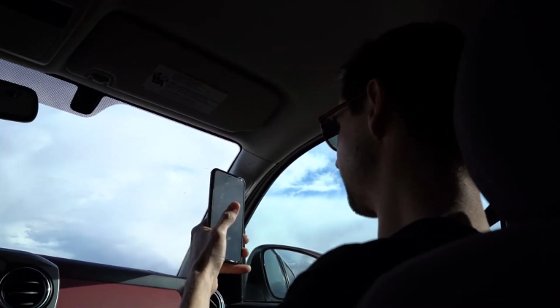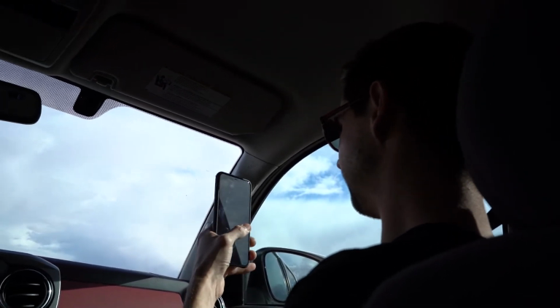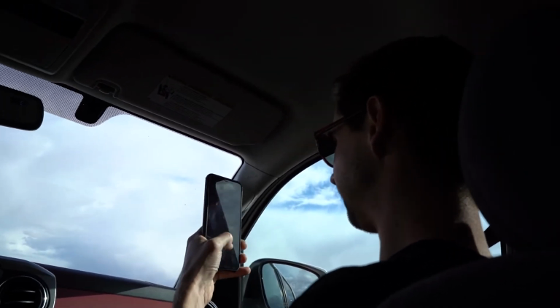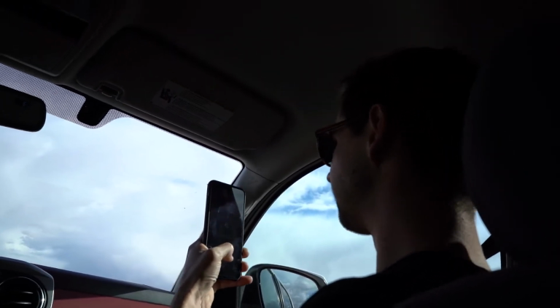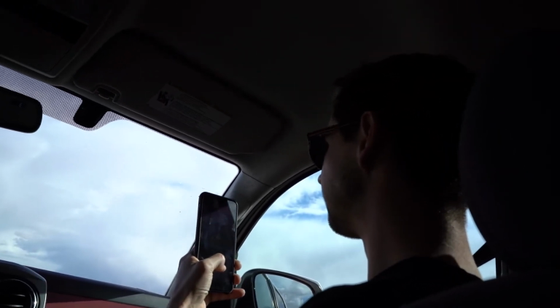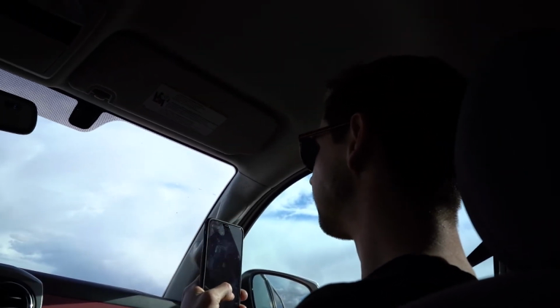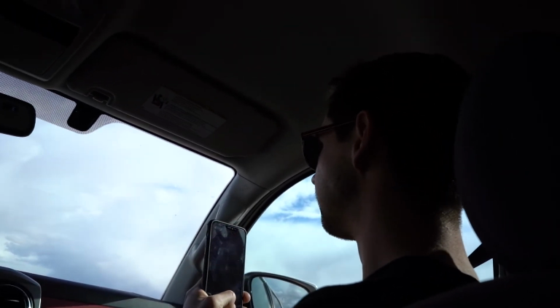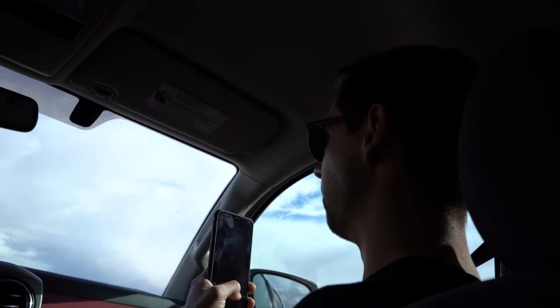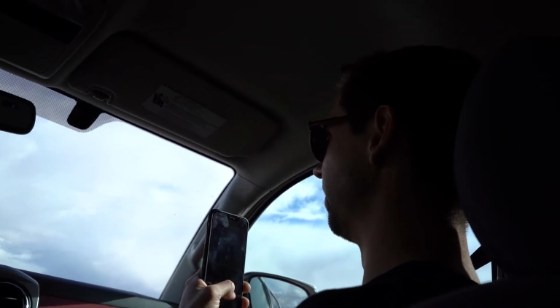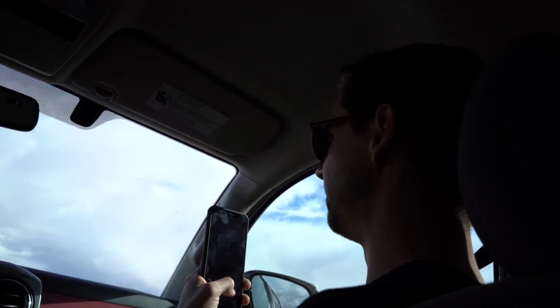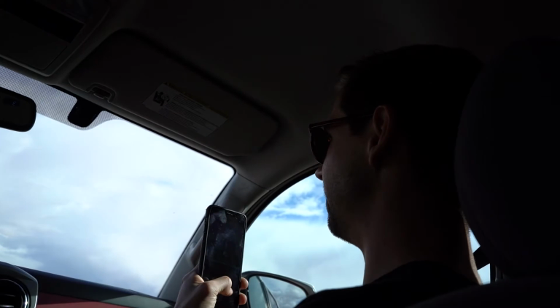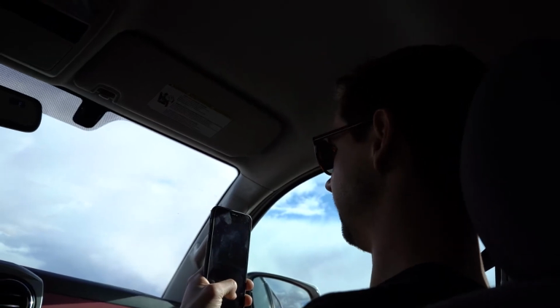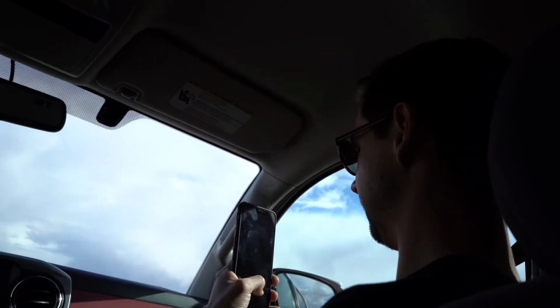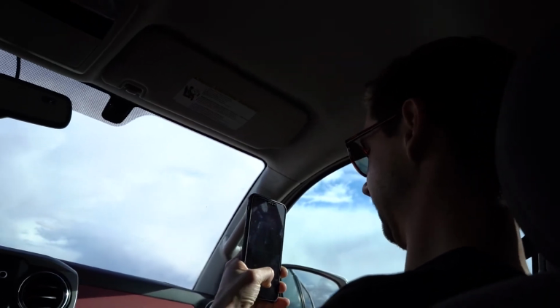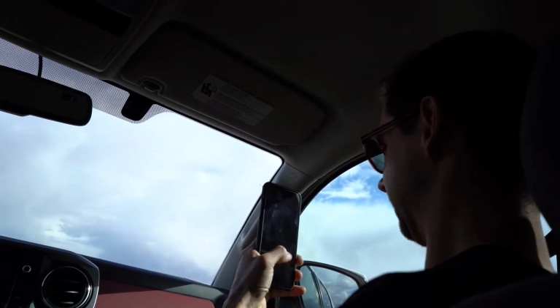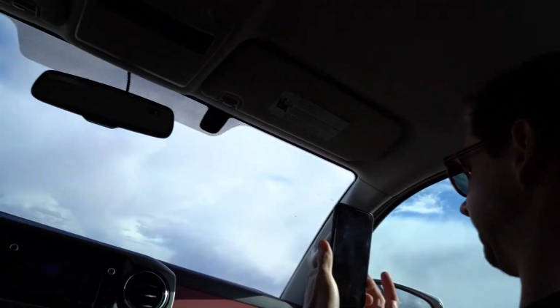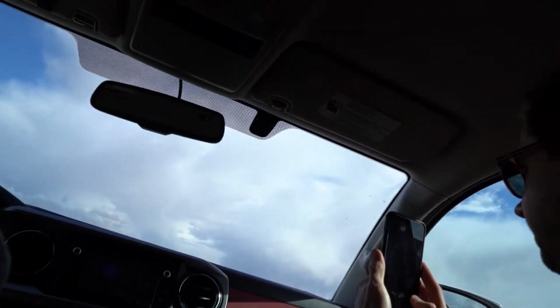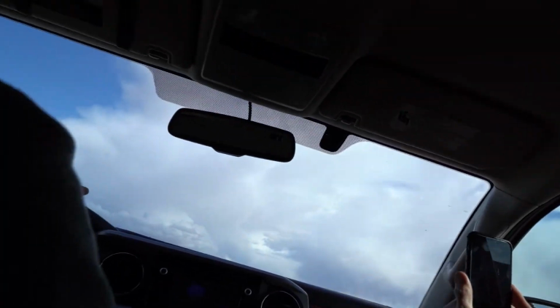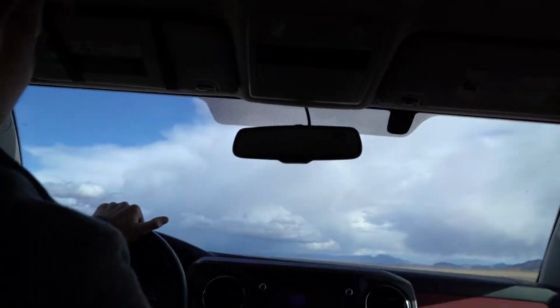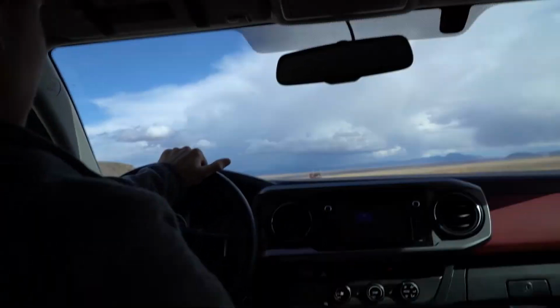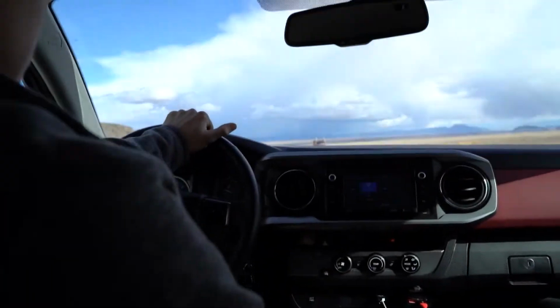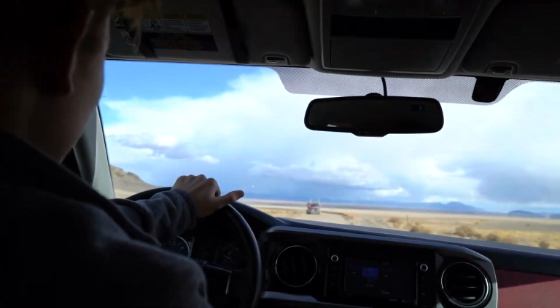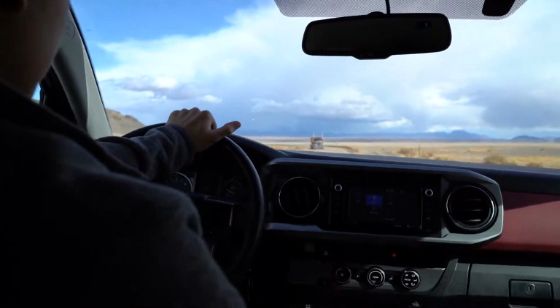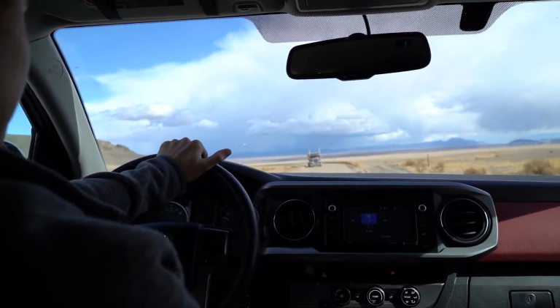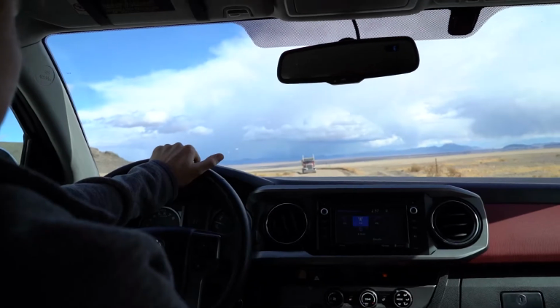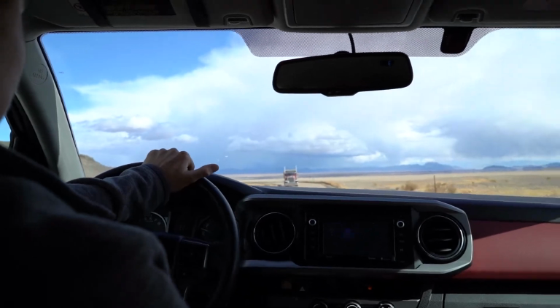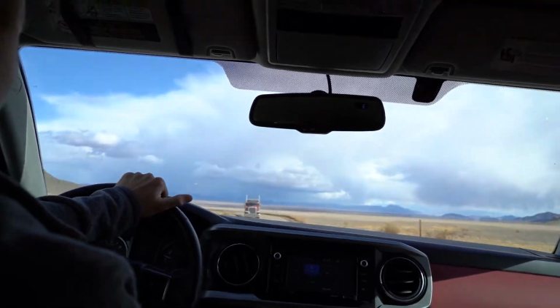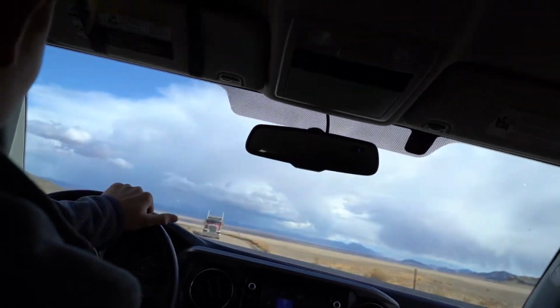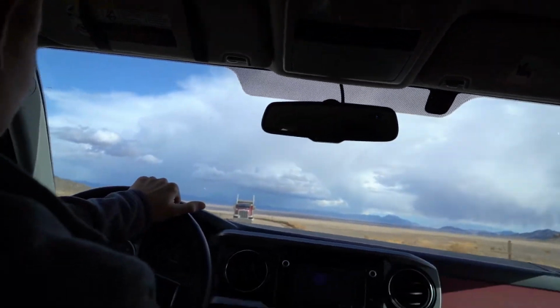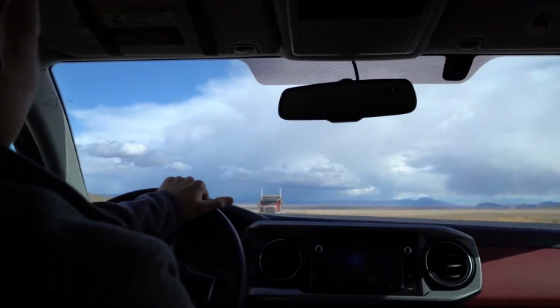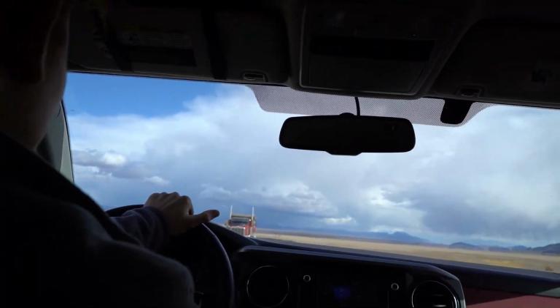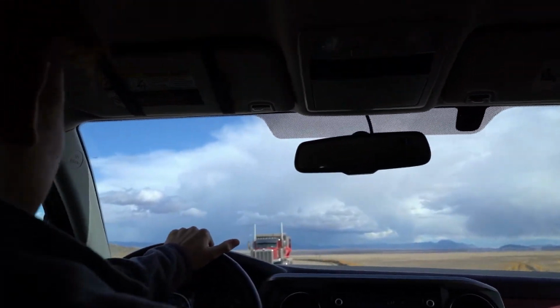Why does it look like Optimus Prime? Because it is Optimus Prime. Dude, that's why it's restricted — they got all the Transformers. Should I say something? No, he's driving. He ain't gonna tell you anything. He just rams into us.